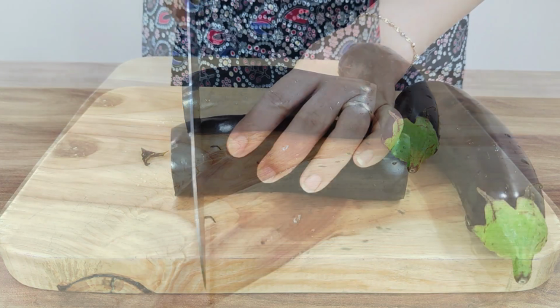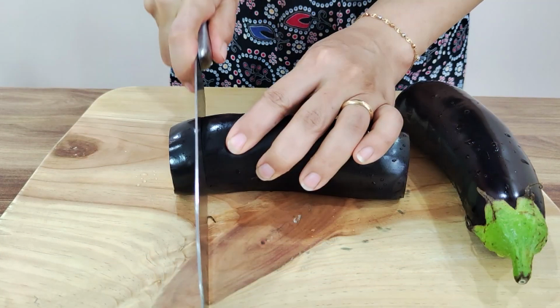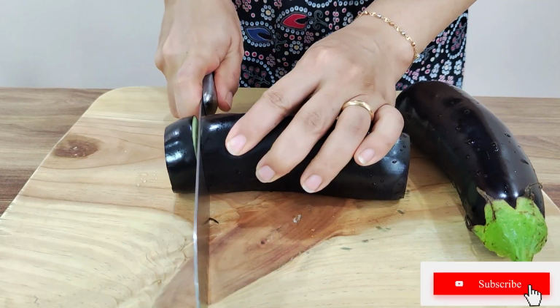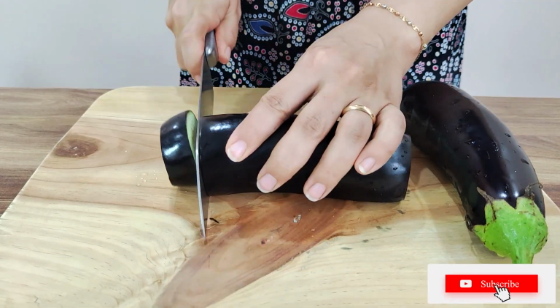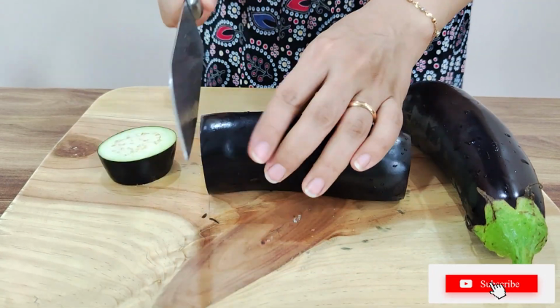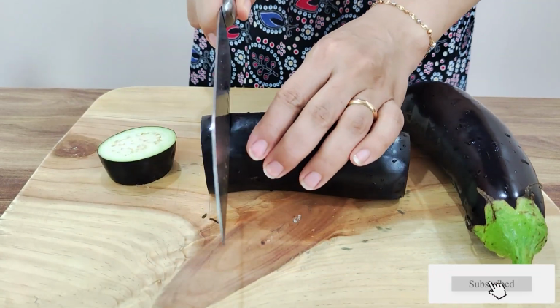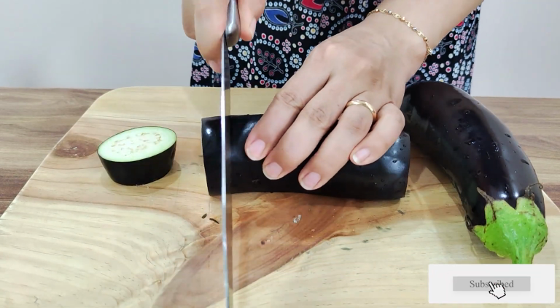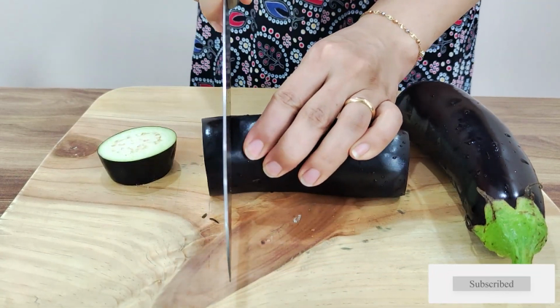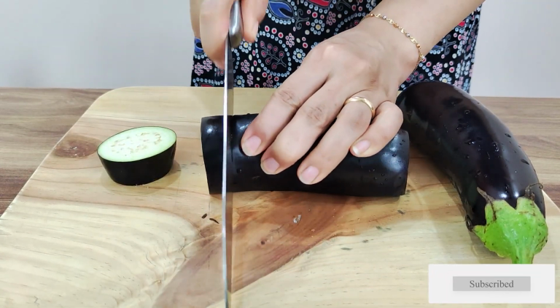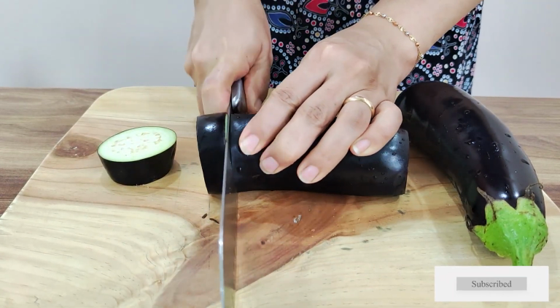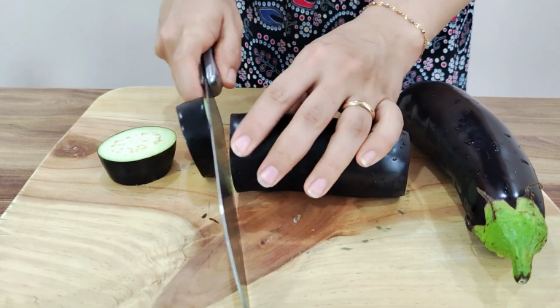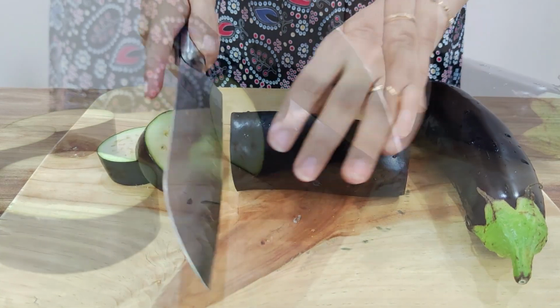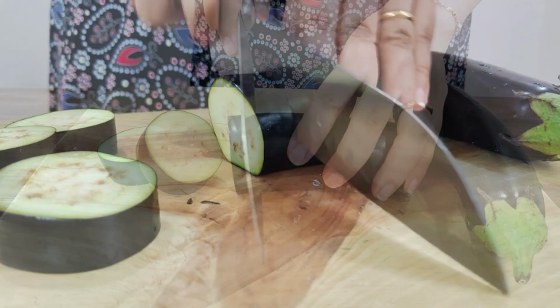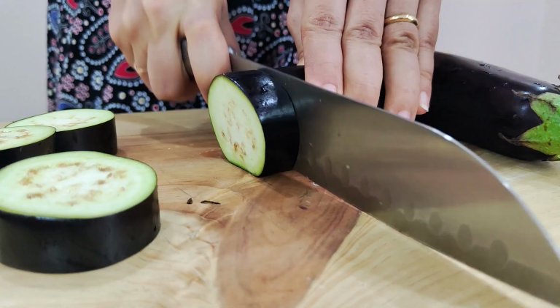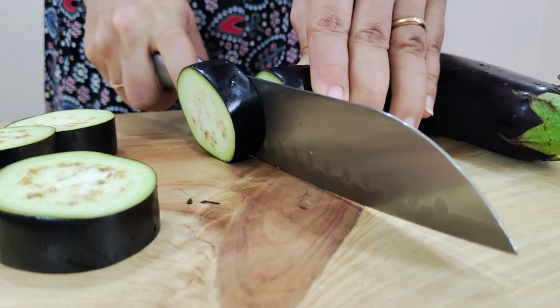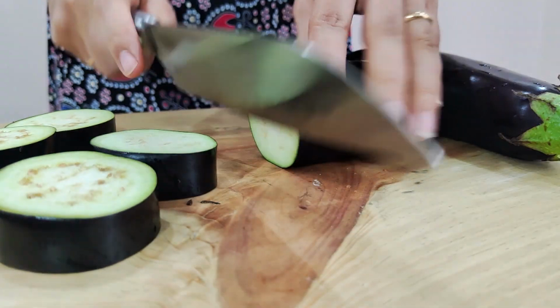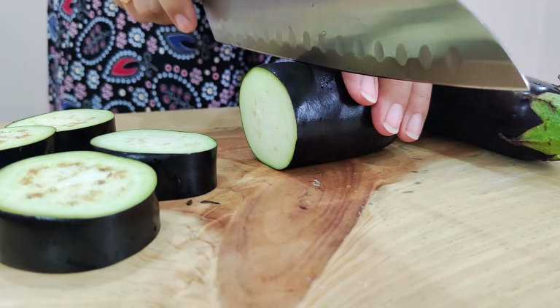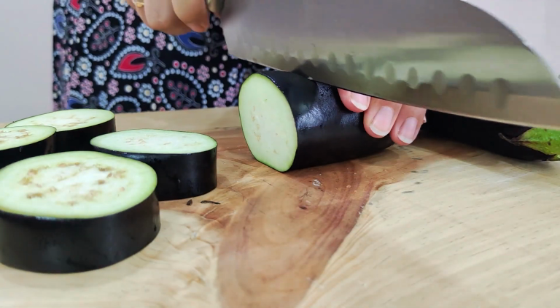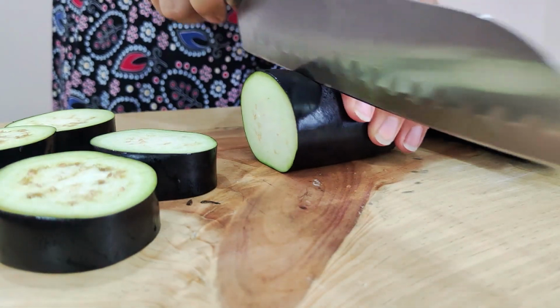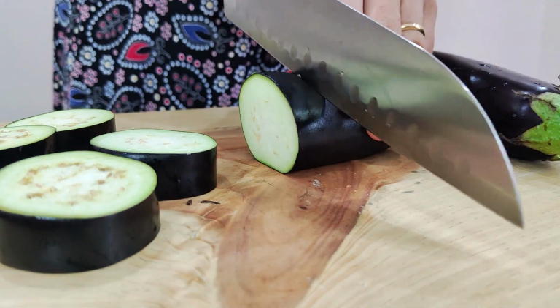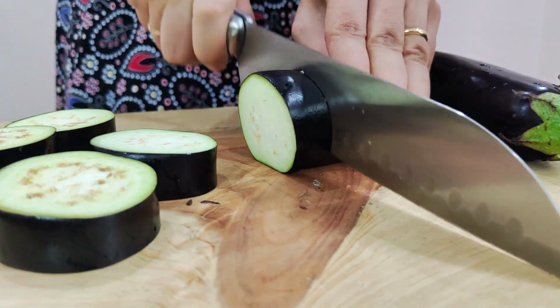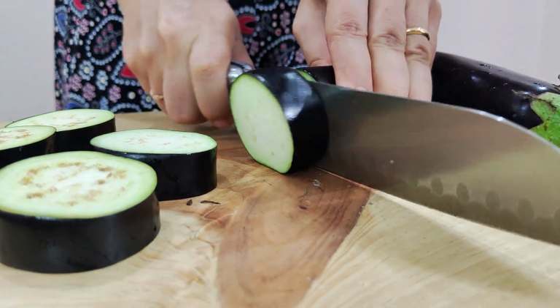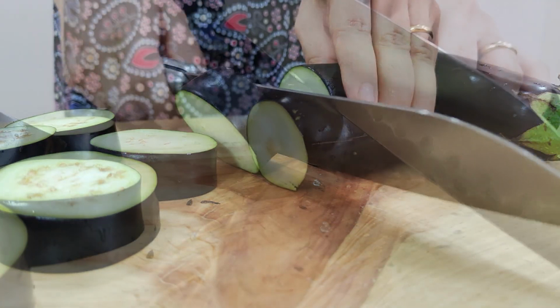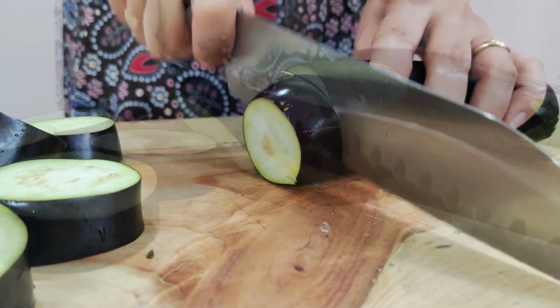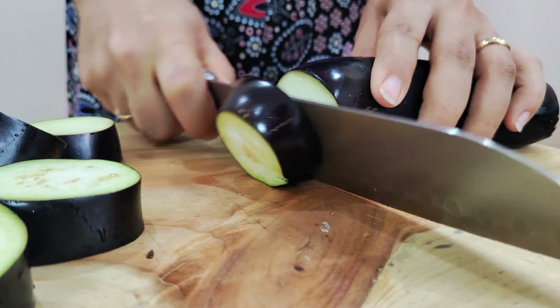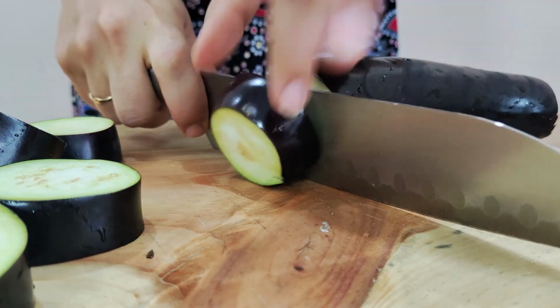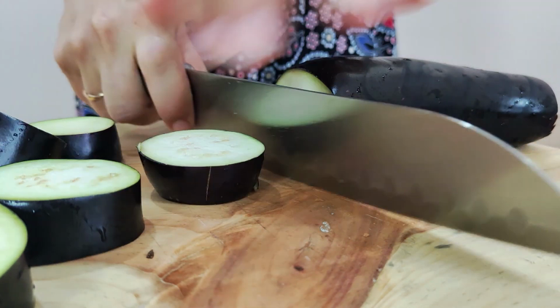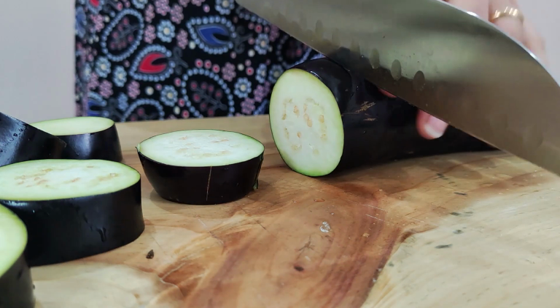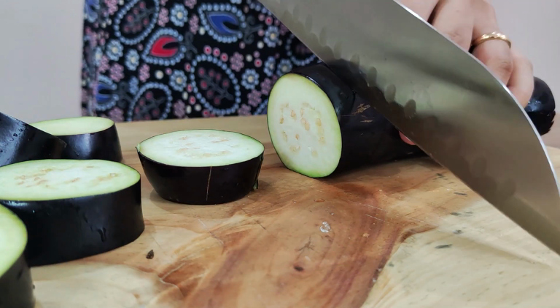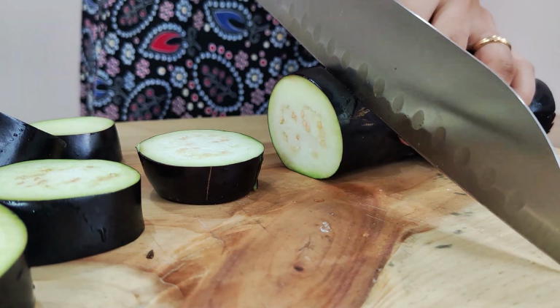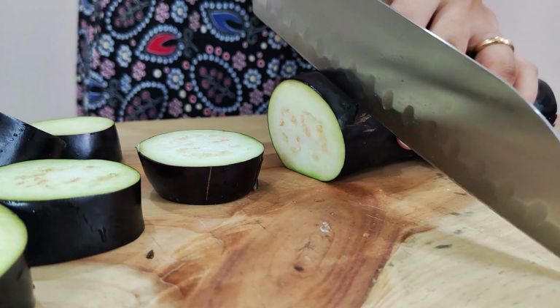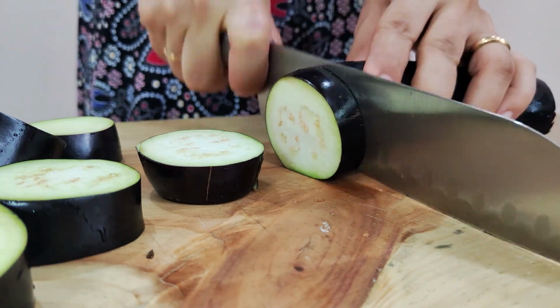I'm going to put a bowl in a bowl — I'm sure it's a good bowl. I'll mix it in the bowl. I'm going to mix it in a bowl.